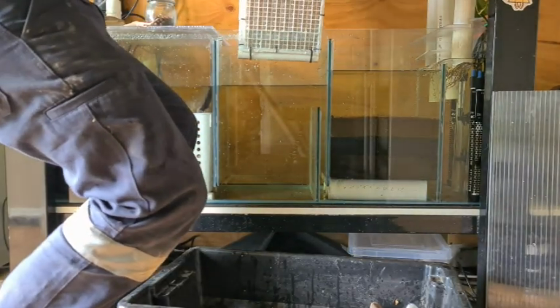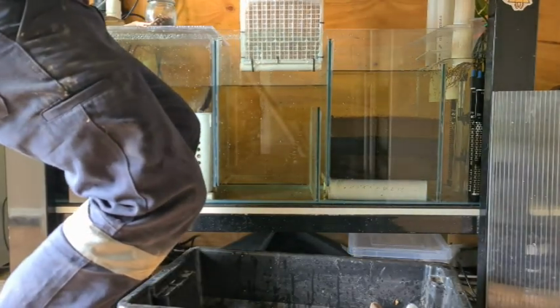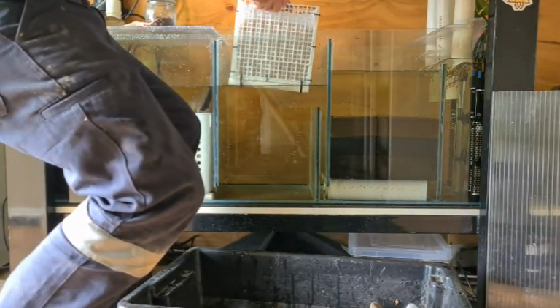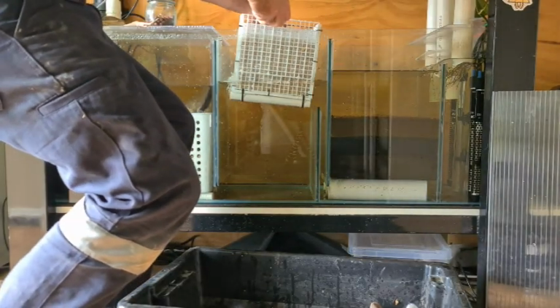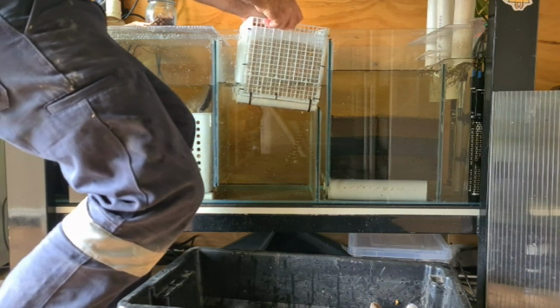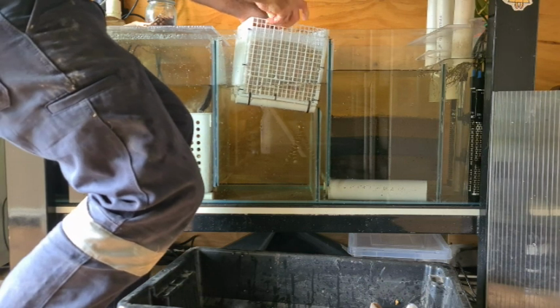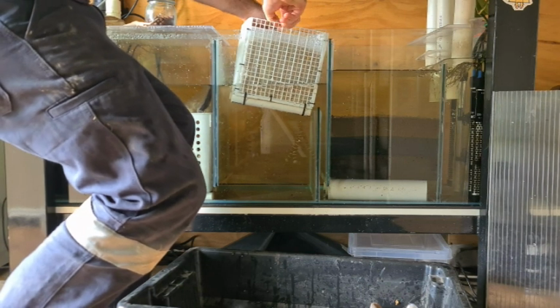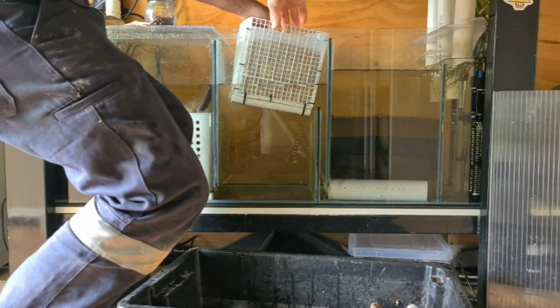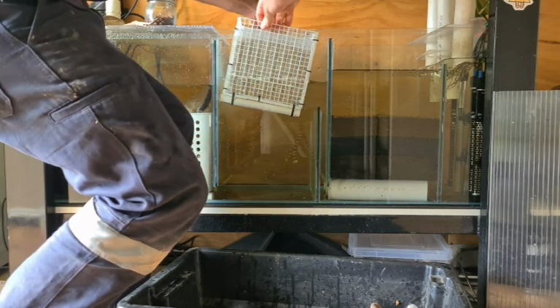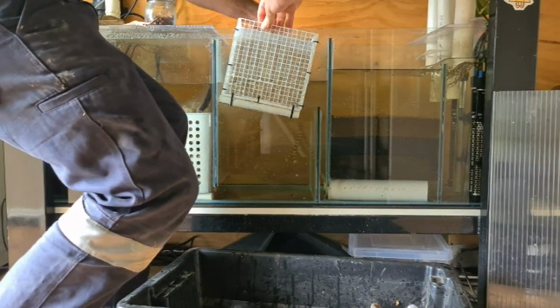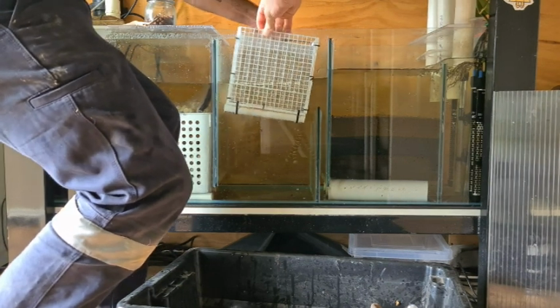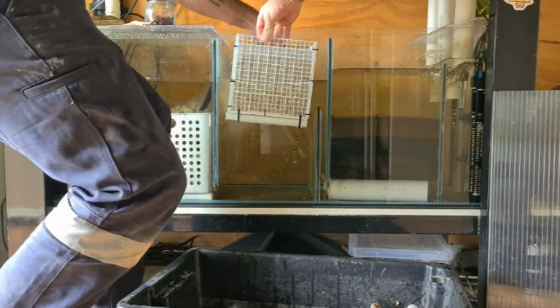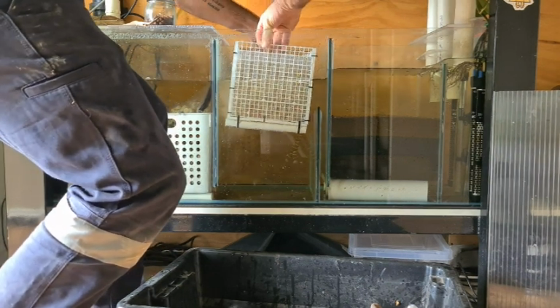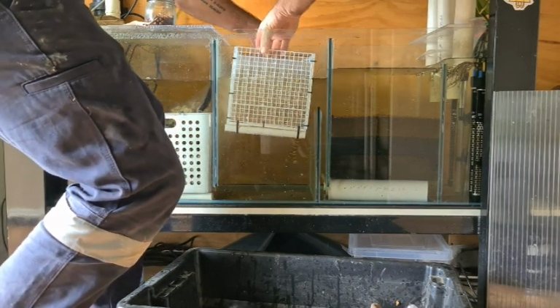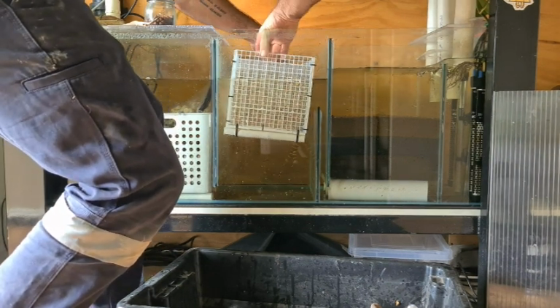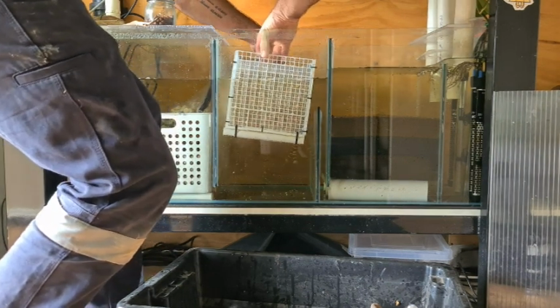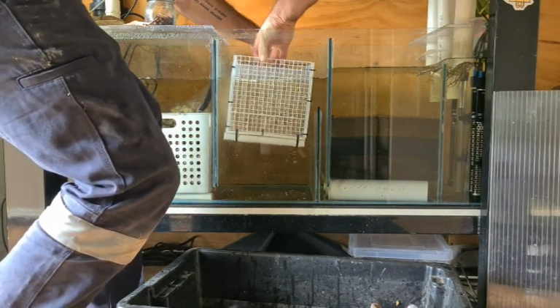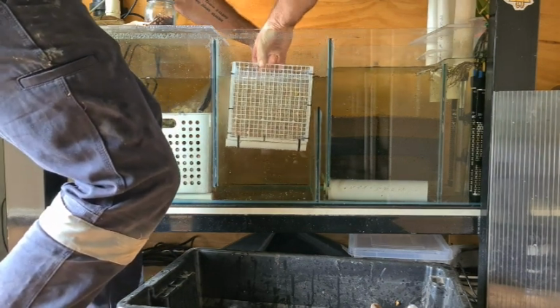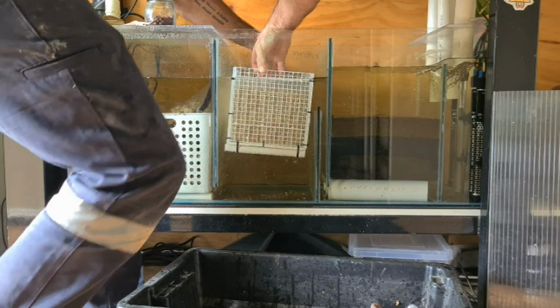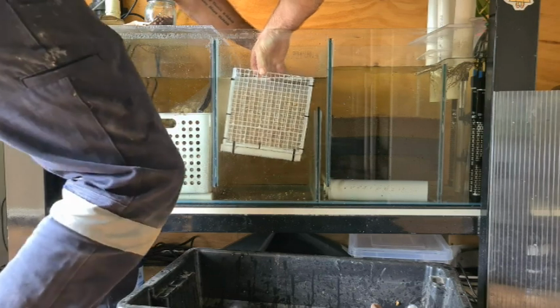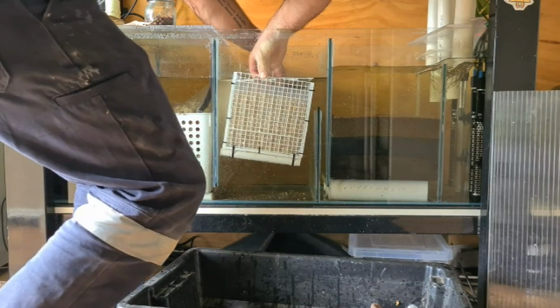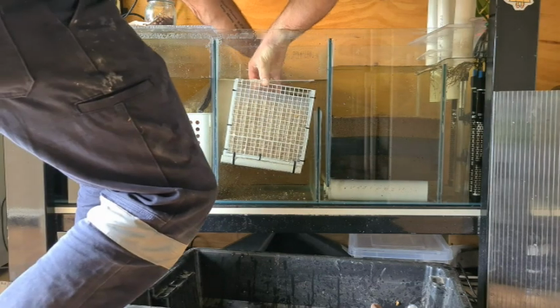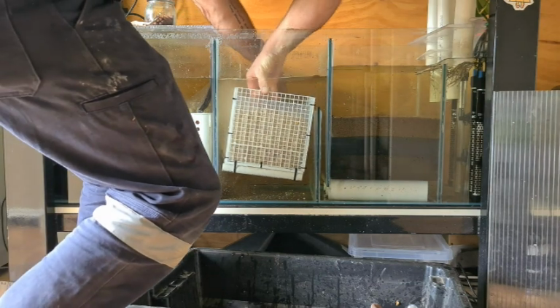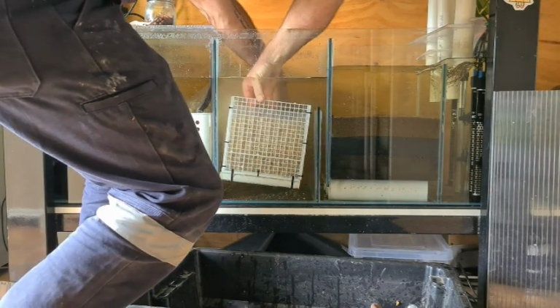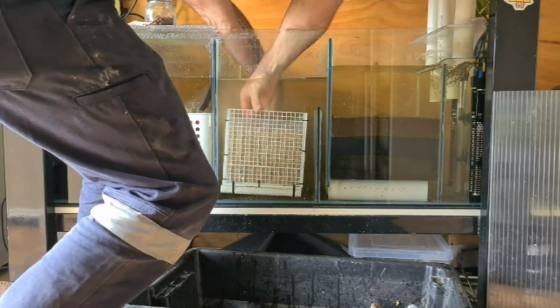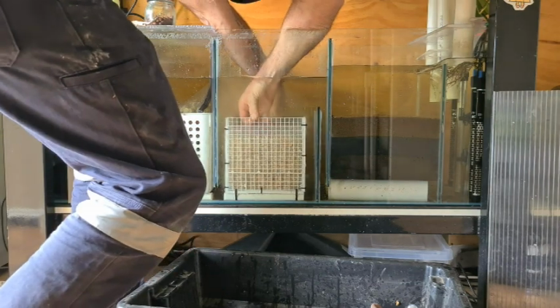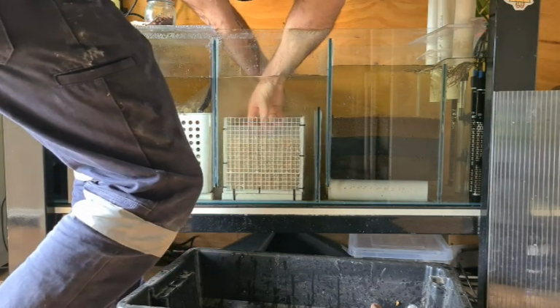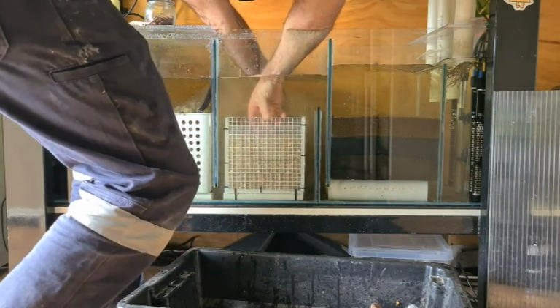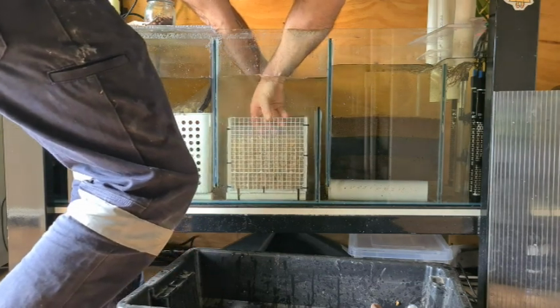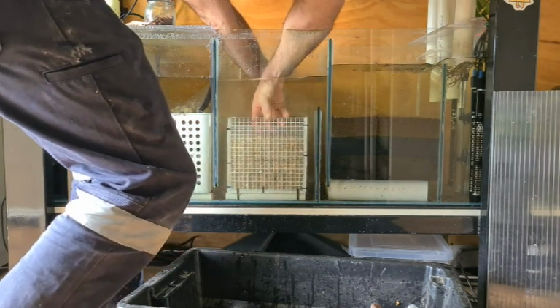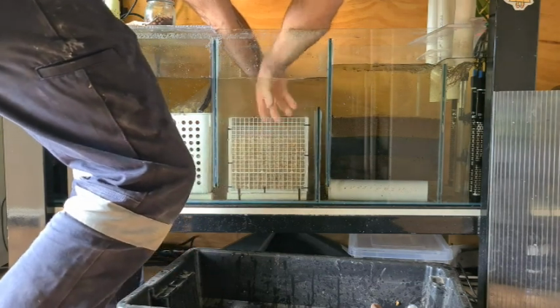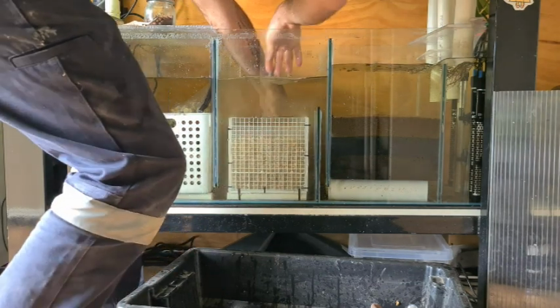According to Dr. Novak, we need at least an inch all the way around so the water doesn't actually flow through the filter — it flows around it, and that draws the ammonia out of the water using science.